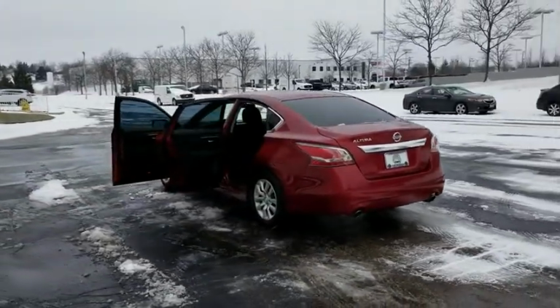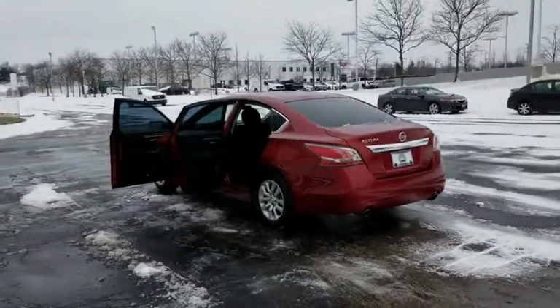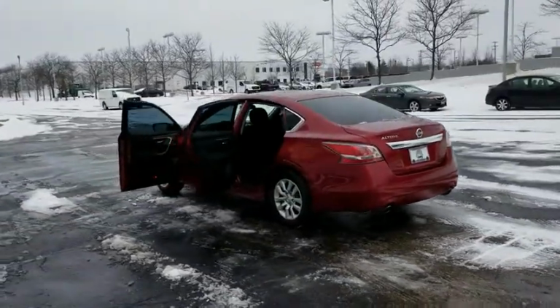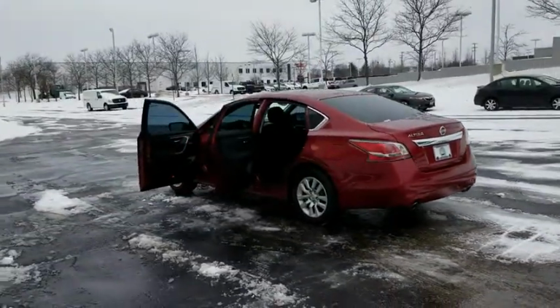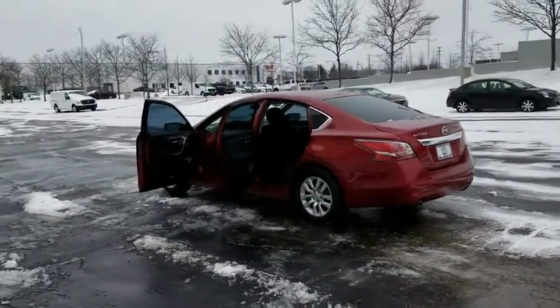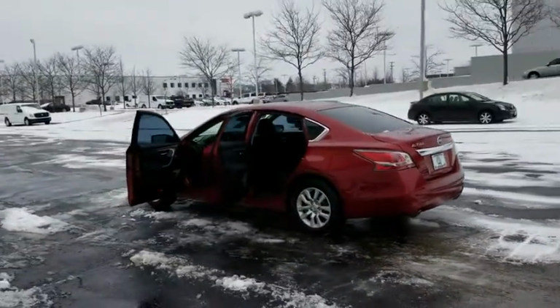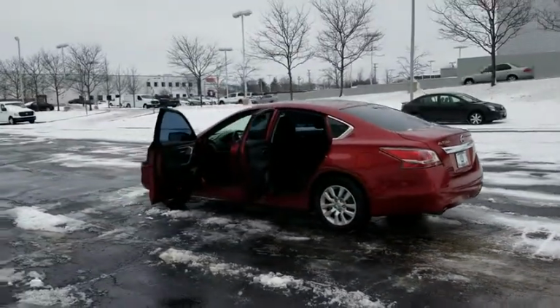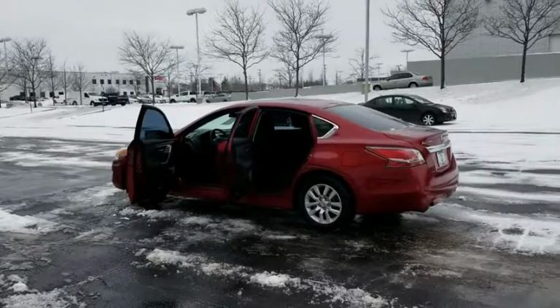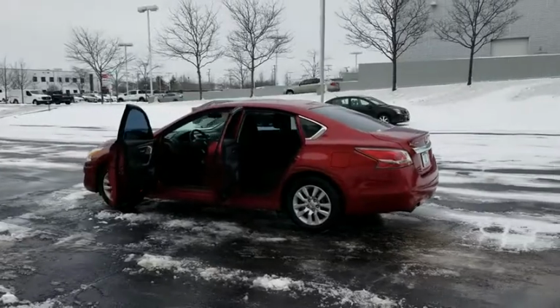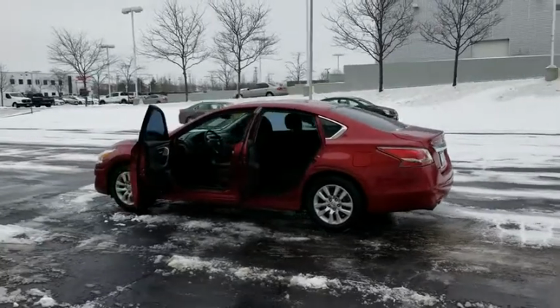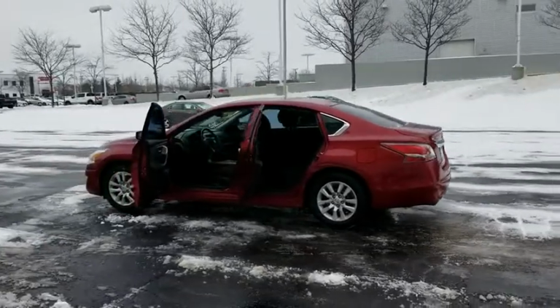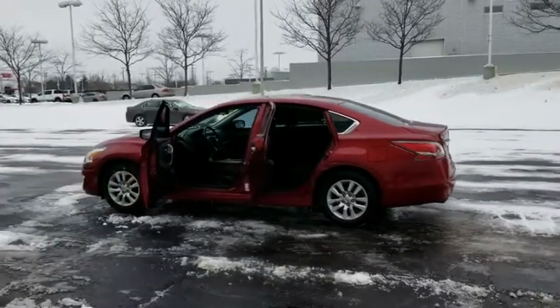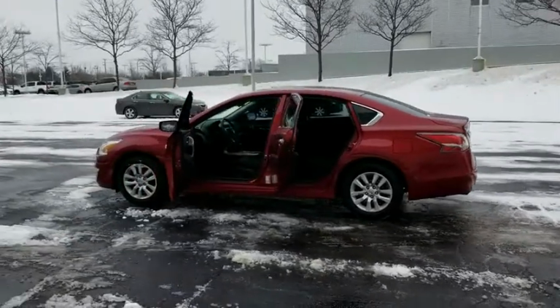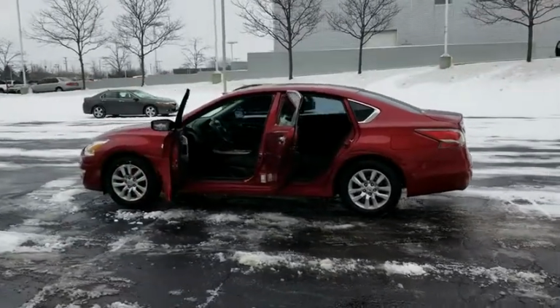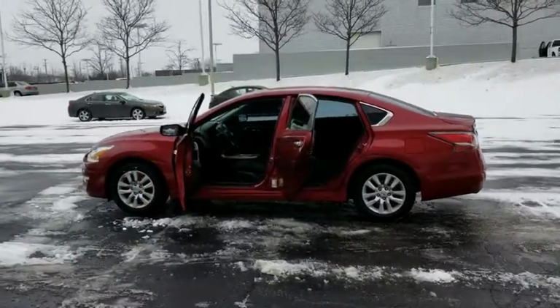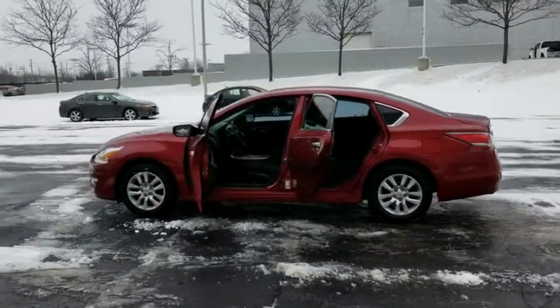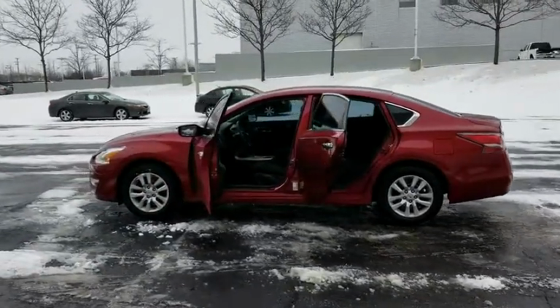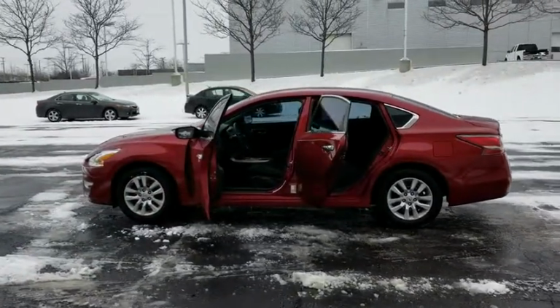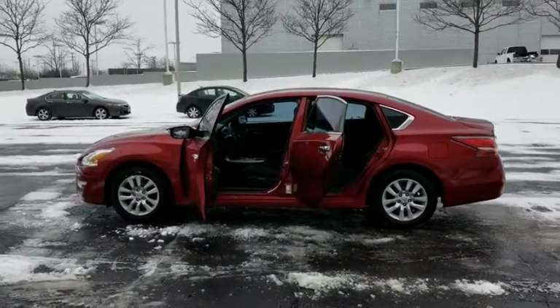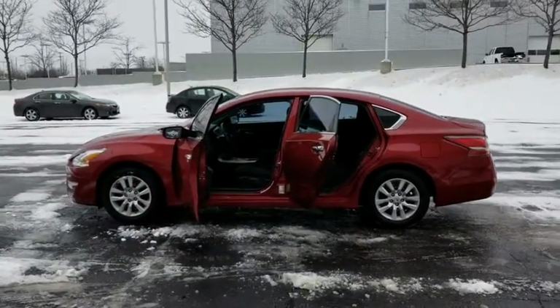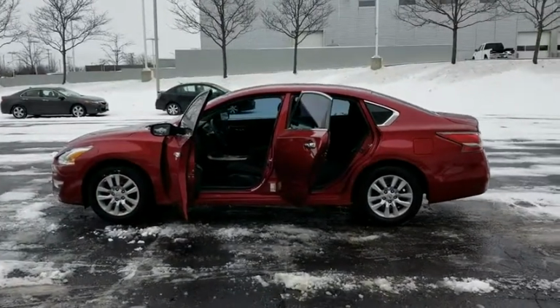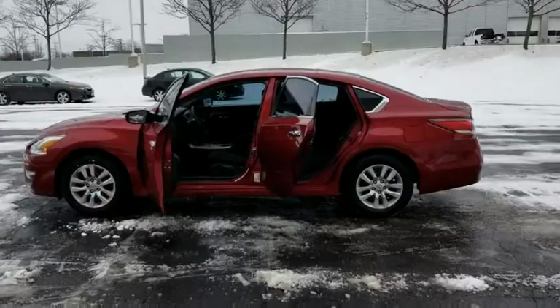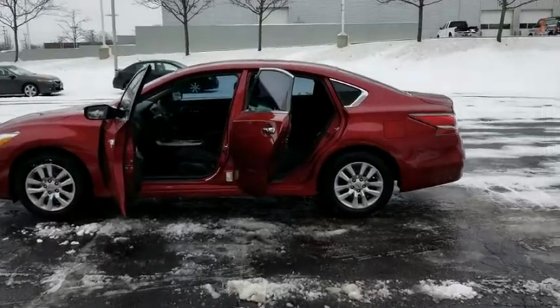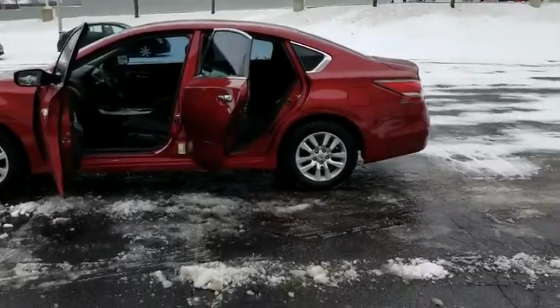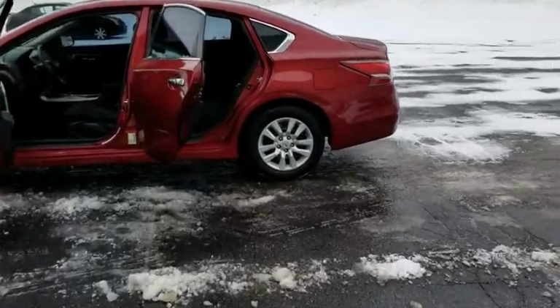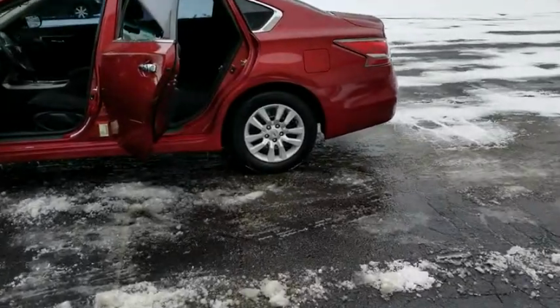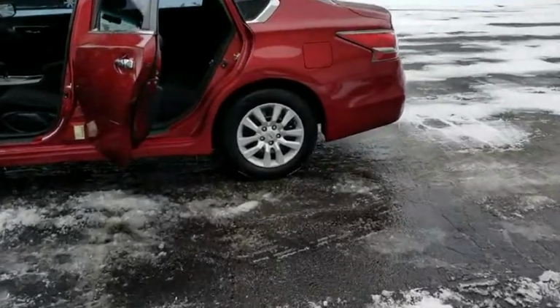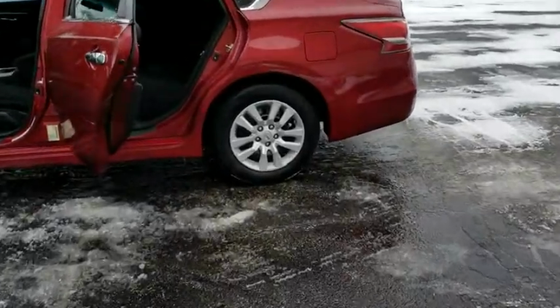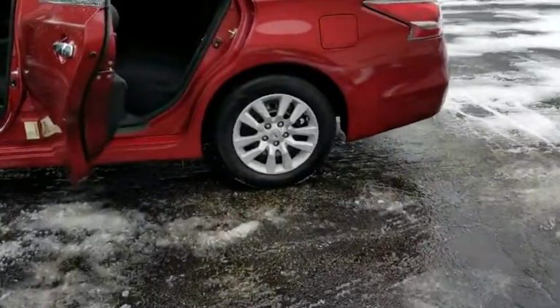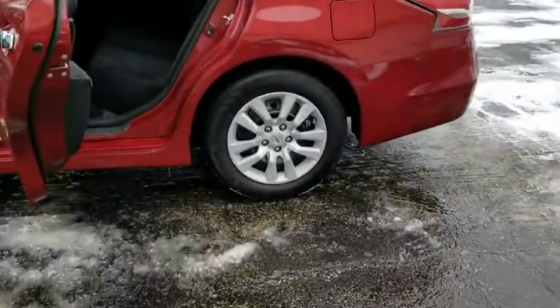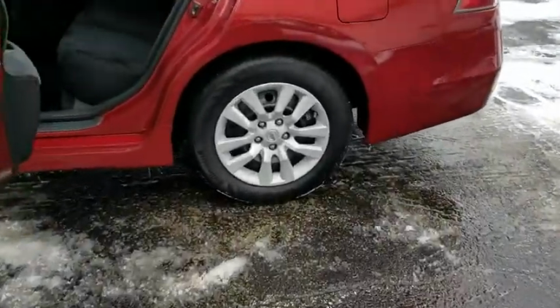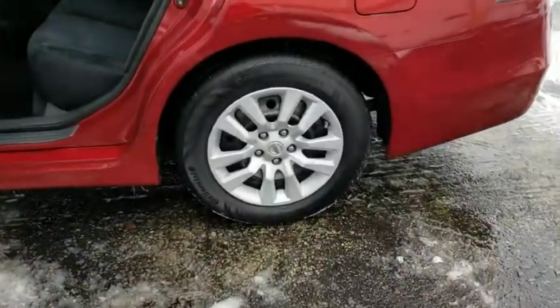Here are some of this vehicle's great options: steering wheel audio controls, traction control, stability control, keyless entry, anti-lock braking system, Bluetooth, adjustable steering wheel, and power steering.